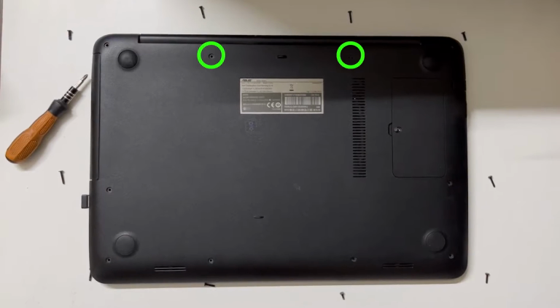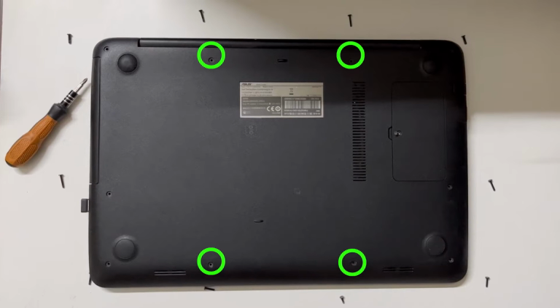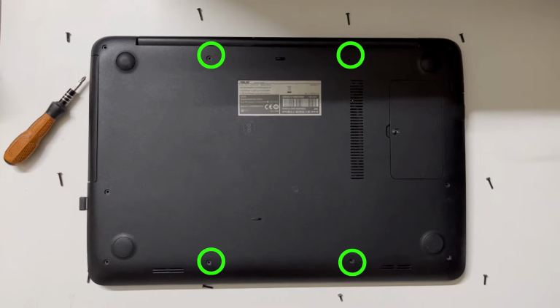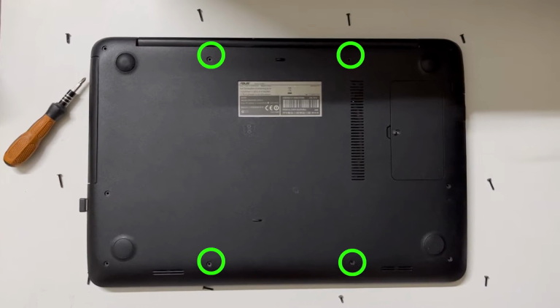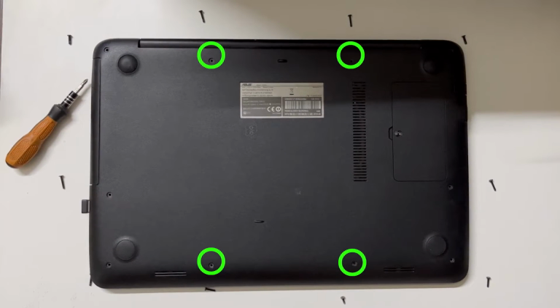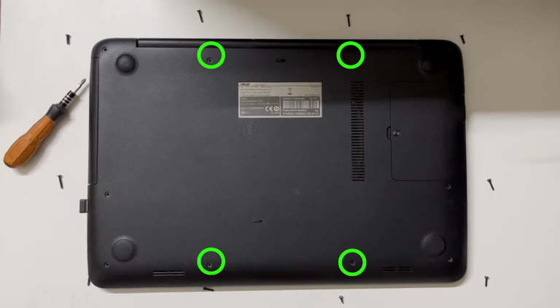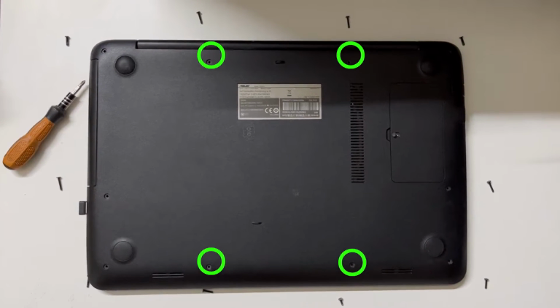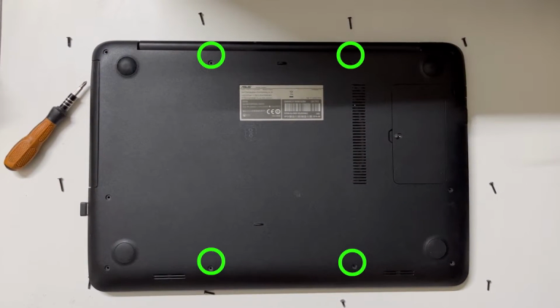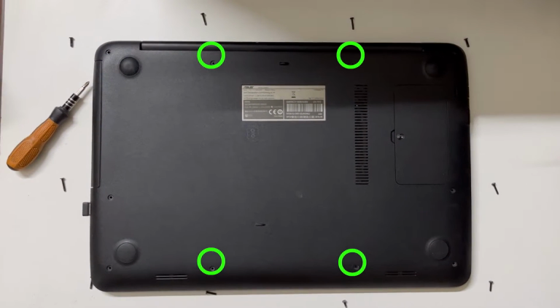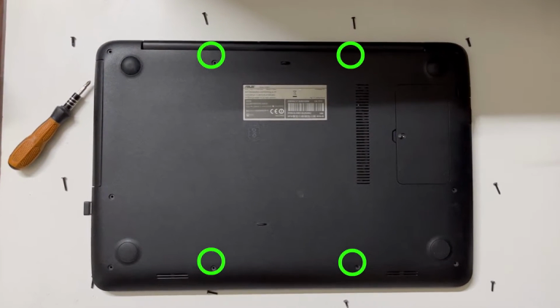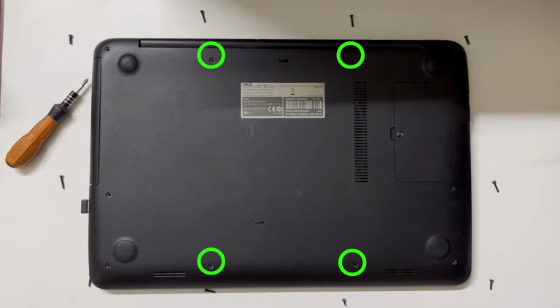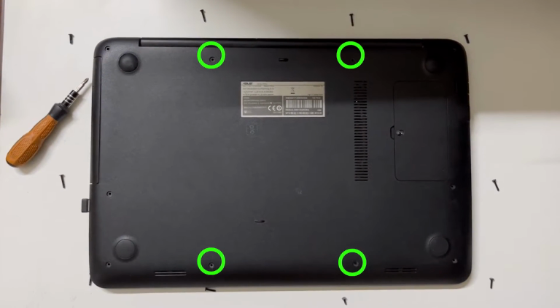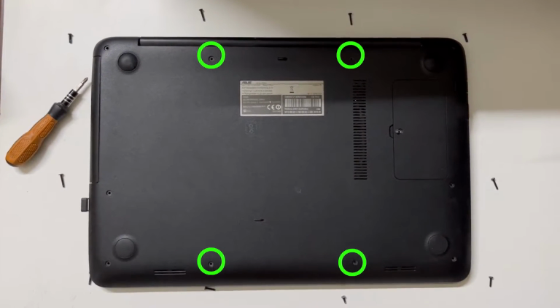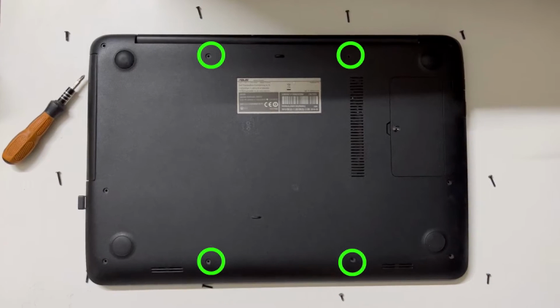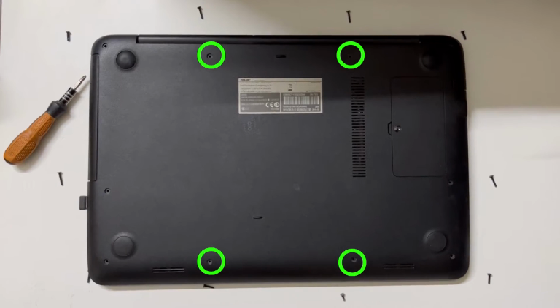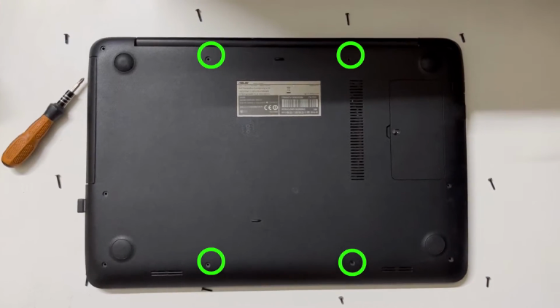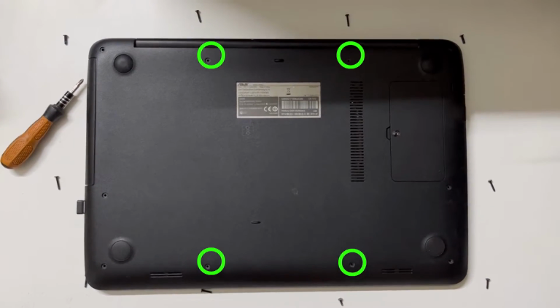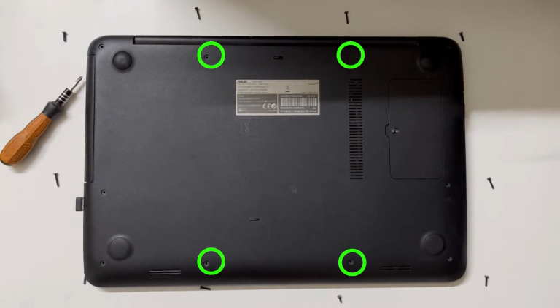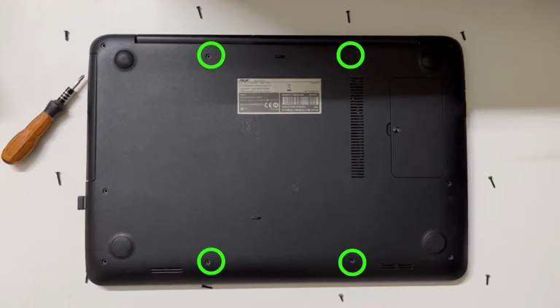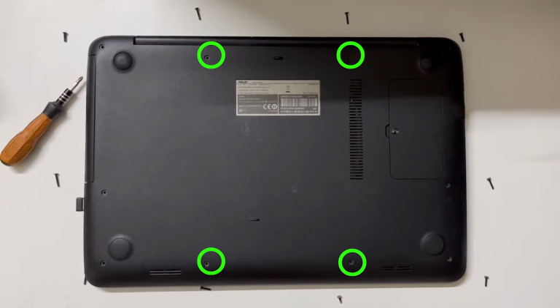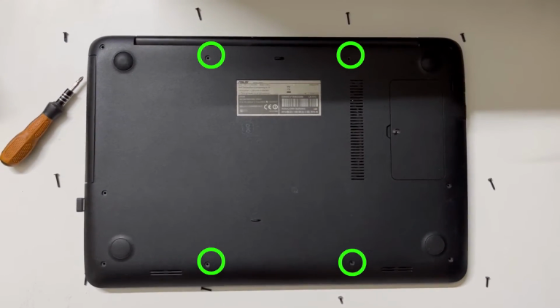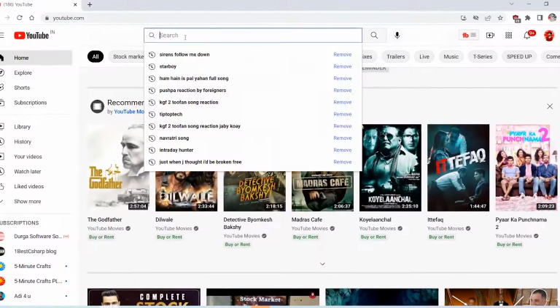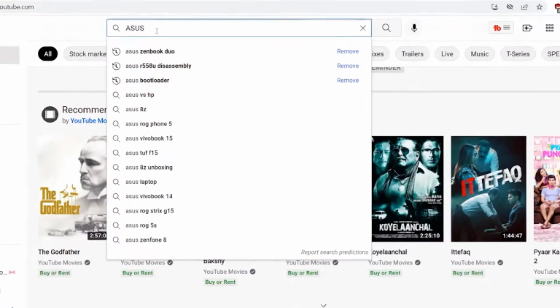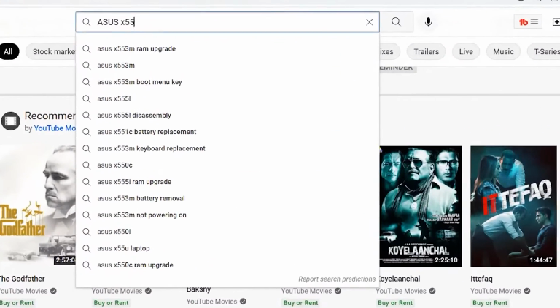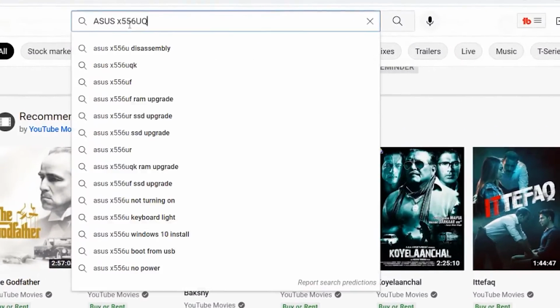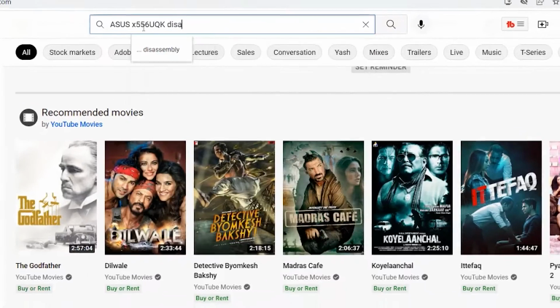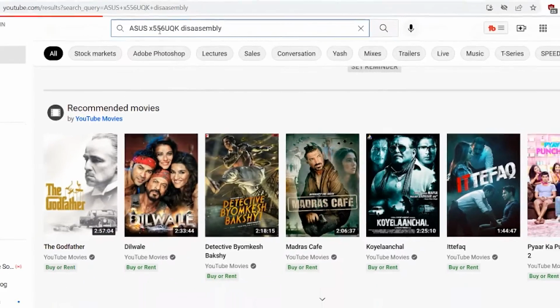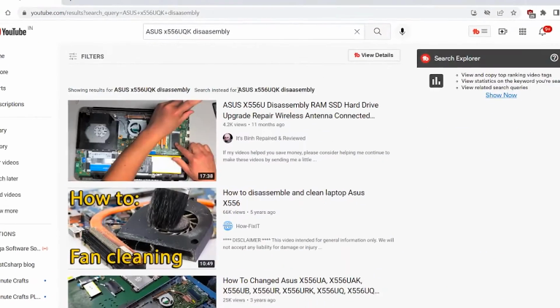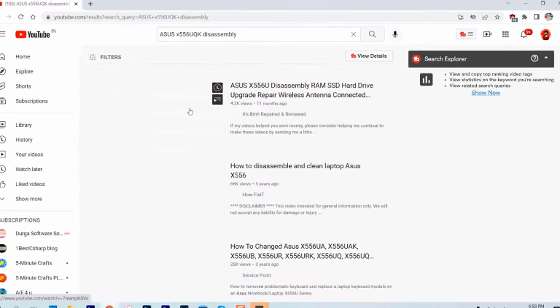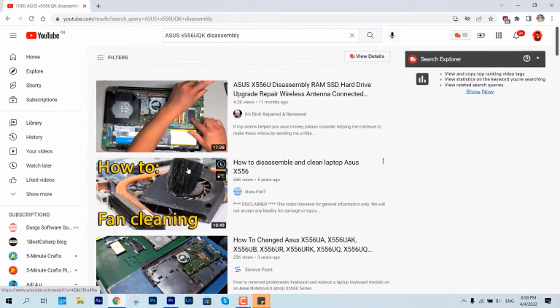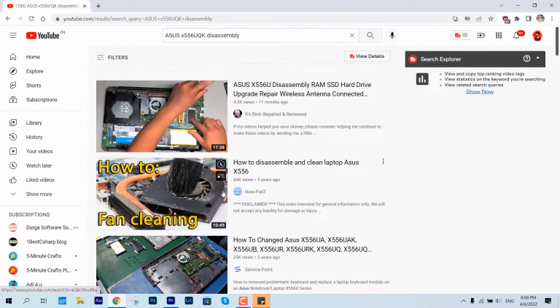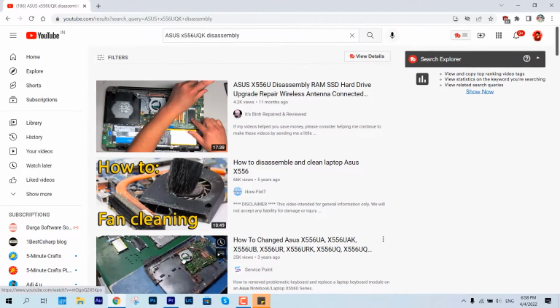First, you need to identify all the screws of your laptop model and unscrew it. If you don't know about it, it would be better if you get it done by someone professional — that will cost a little bit of charge, but it would be better rather than breaking your device.